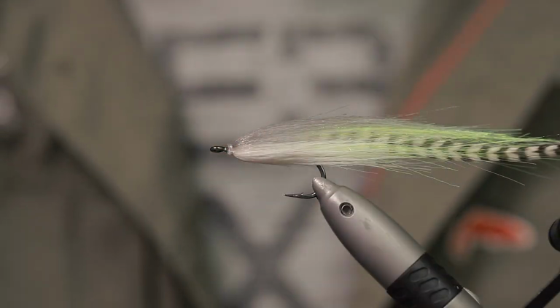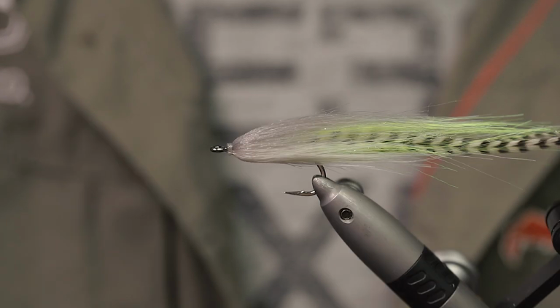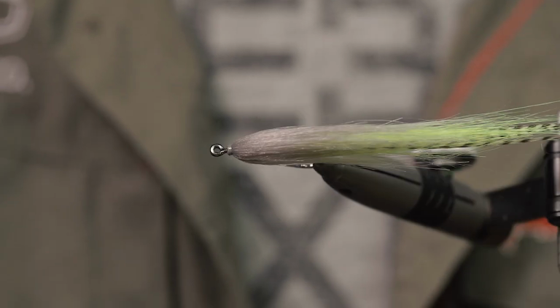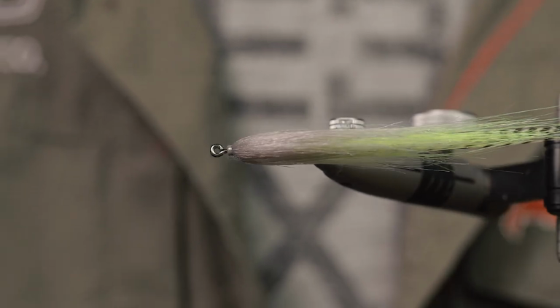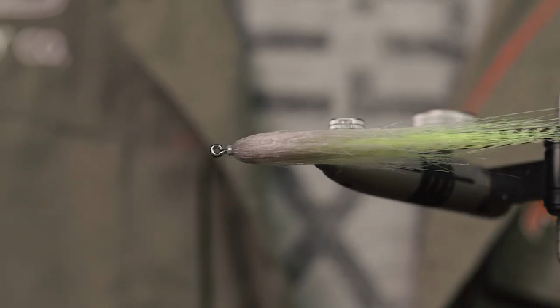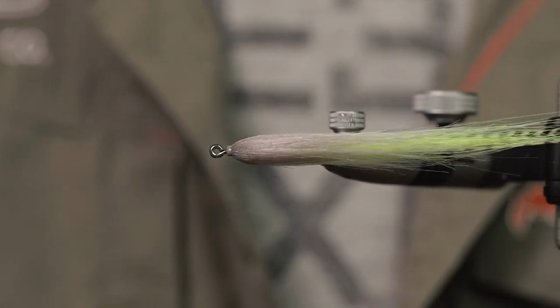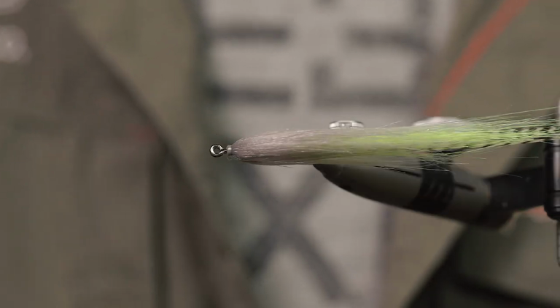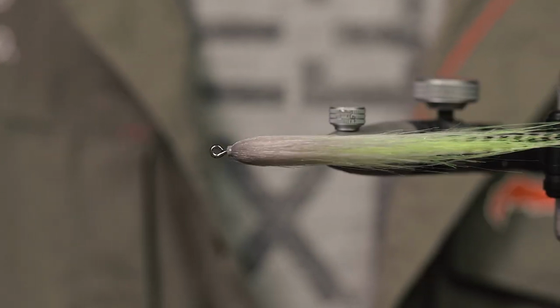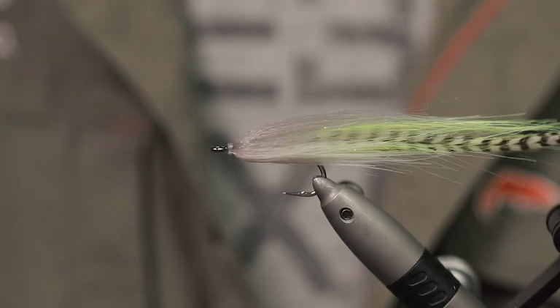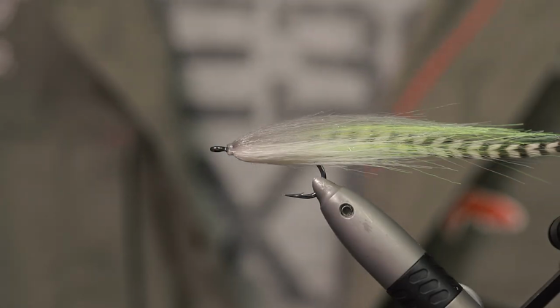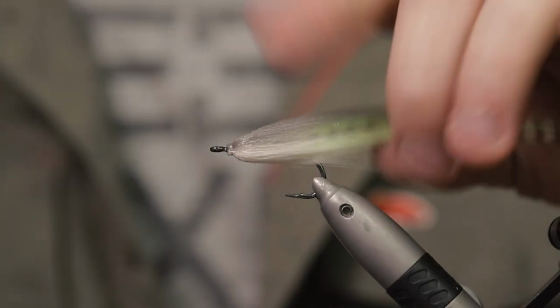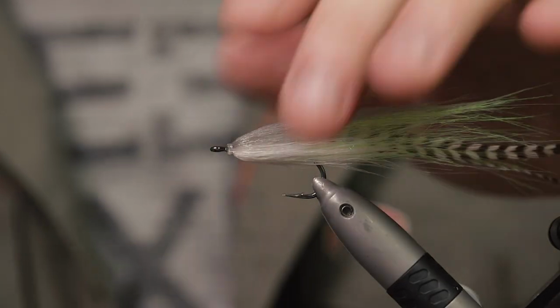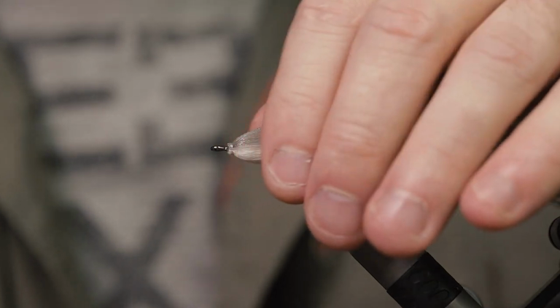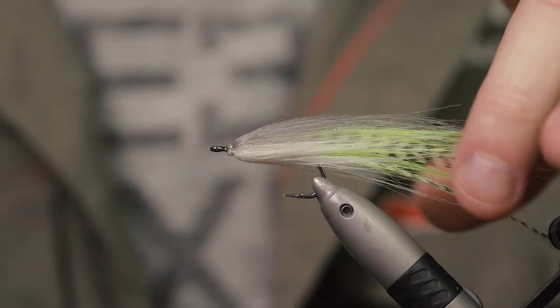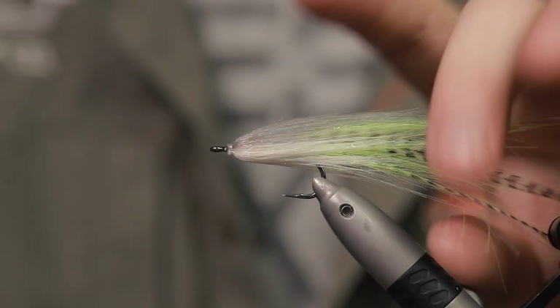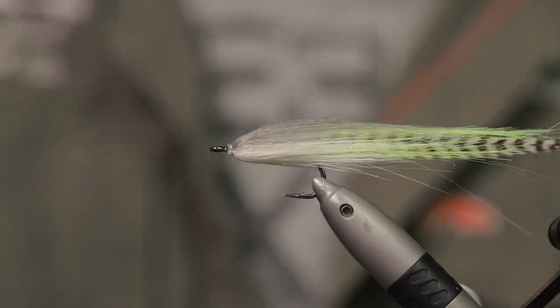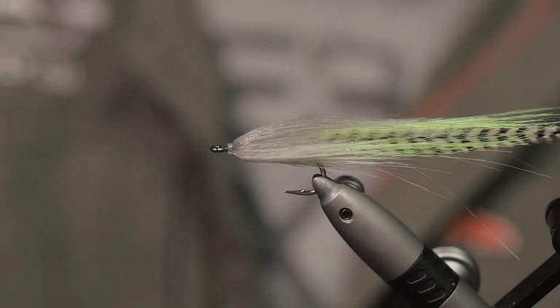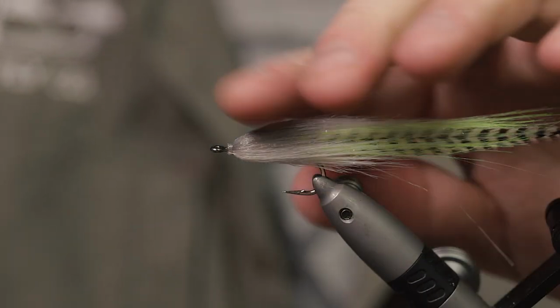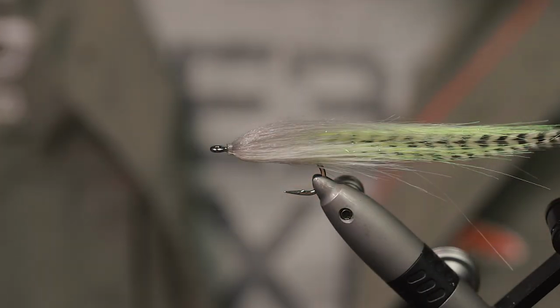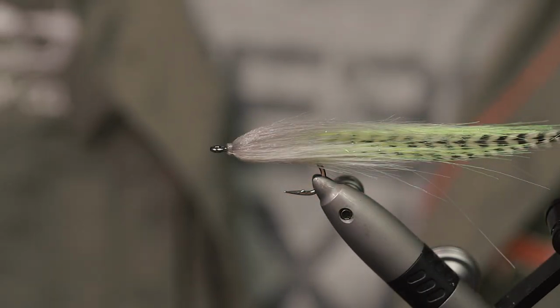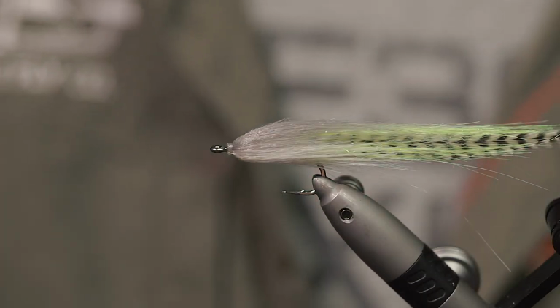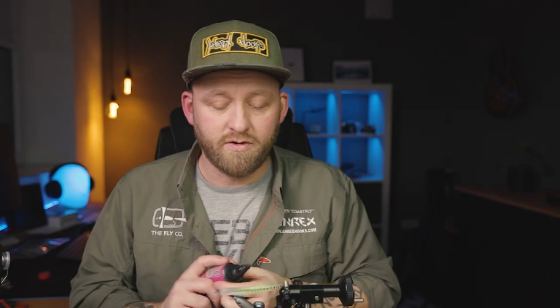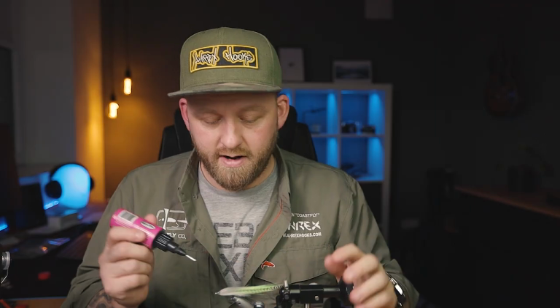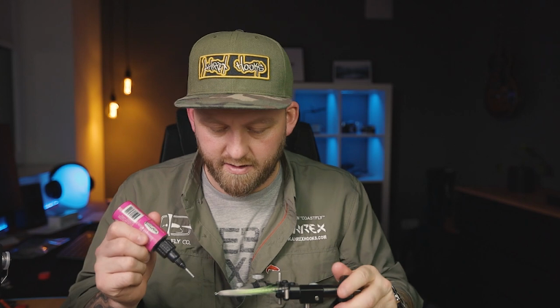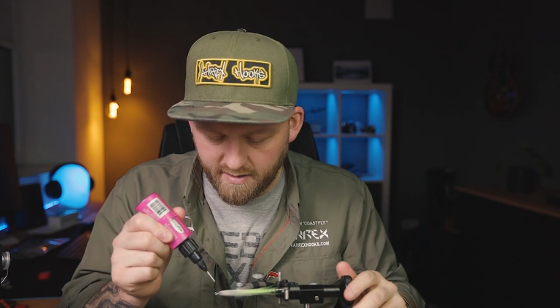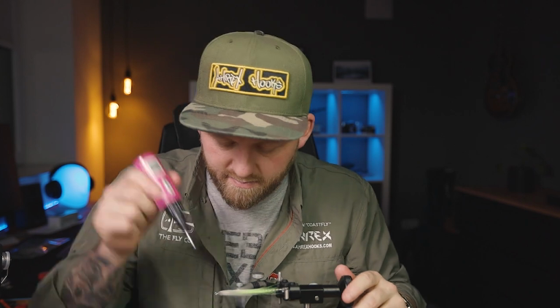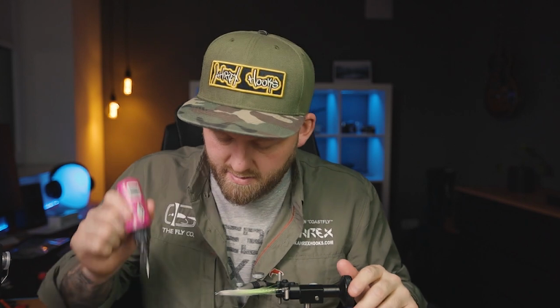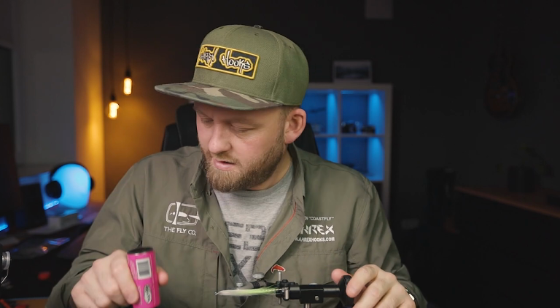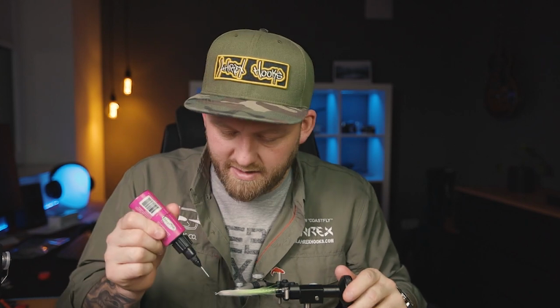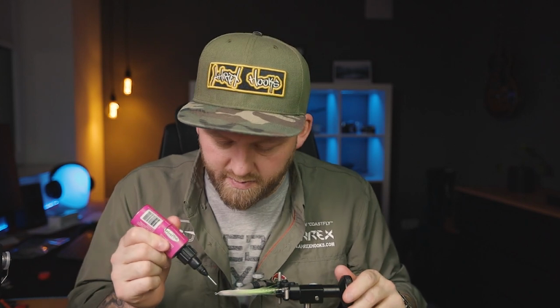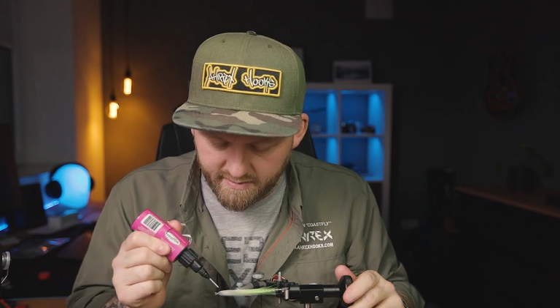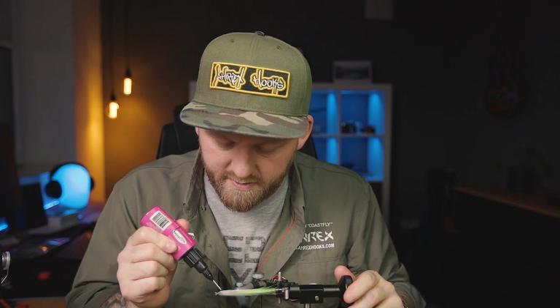If you look at it from the top, it has a nice teardrop shape to it. Now the fly isn't going anywhere and you can really easily work with it.